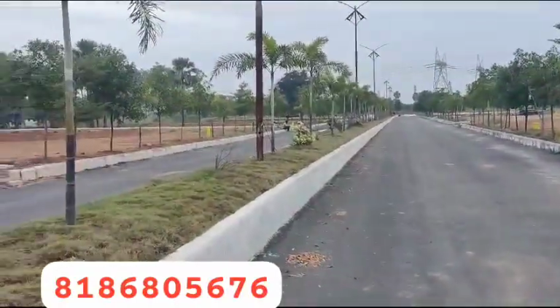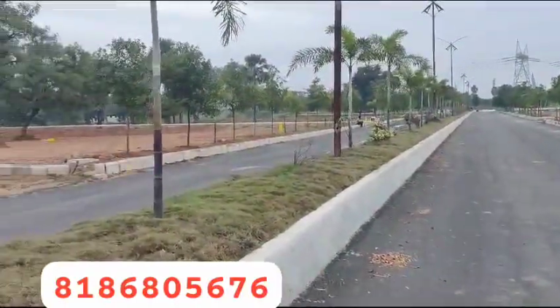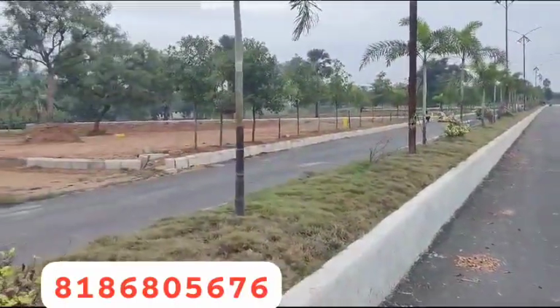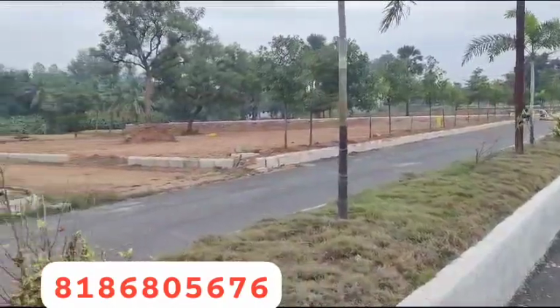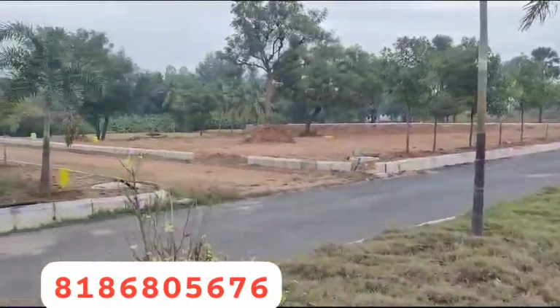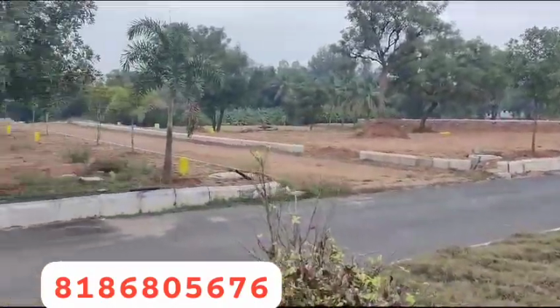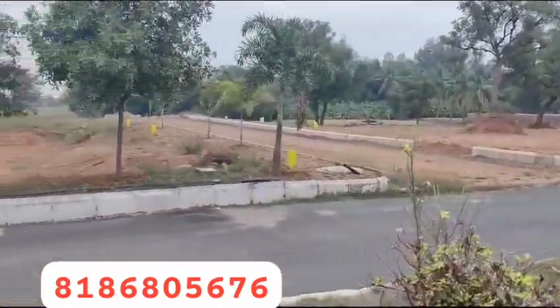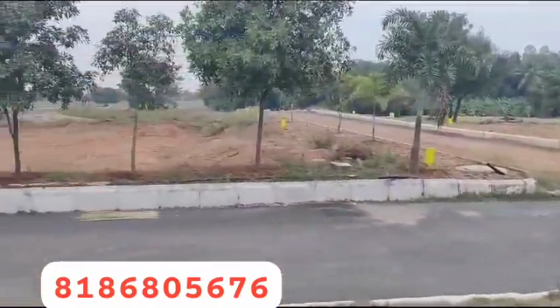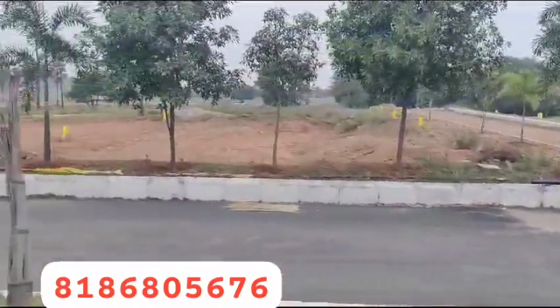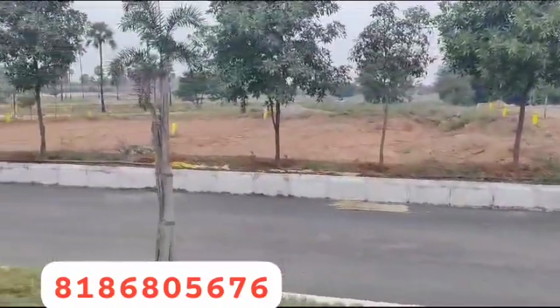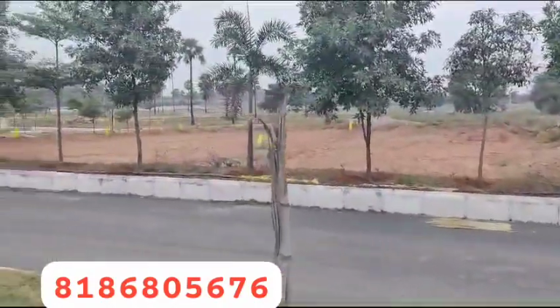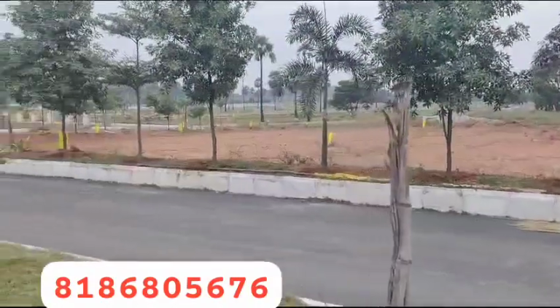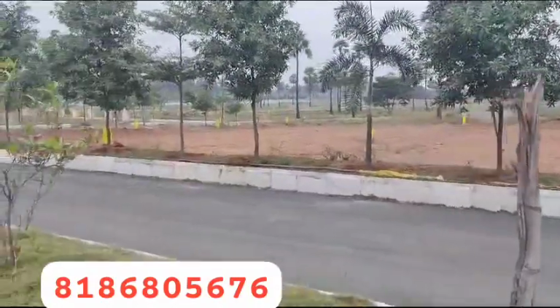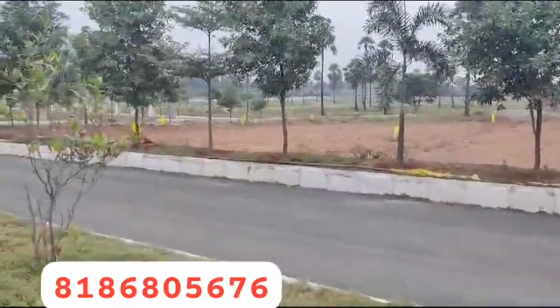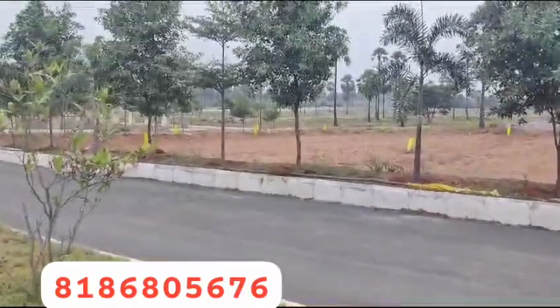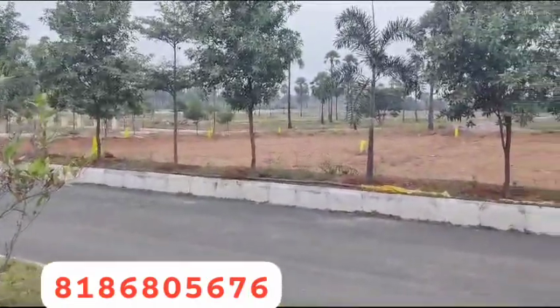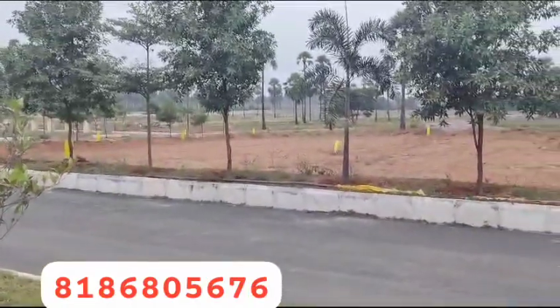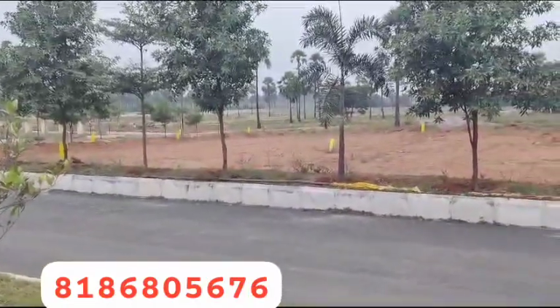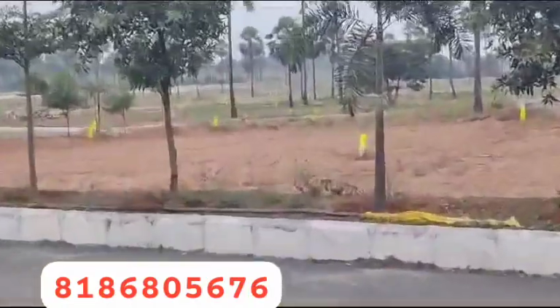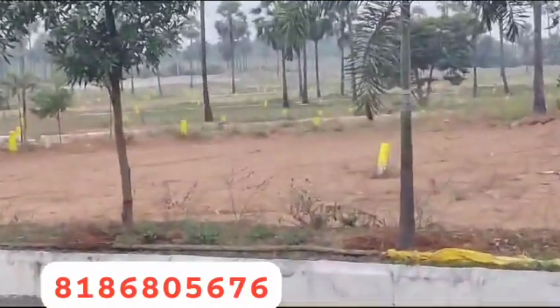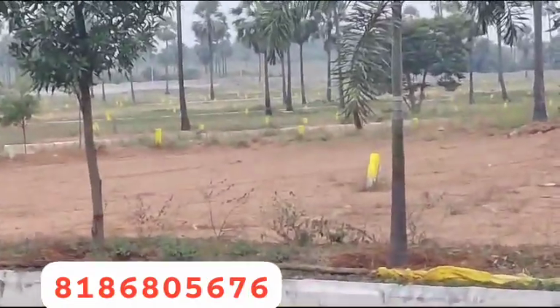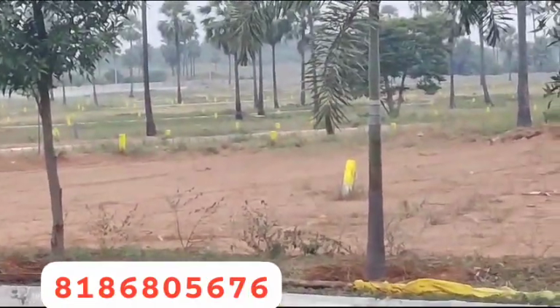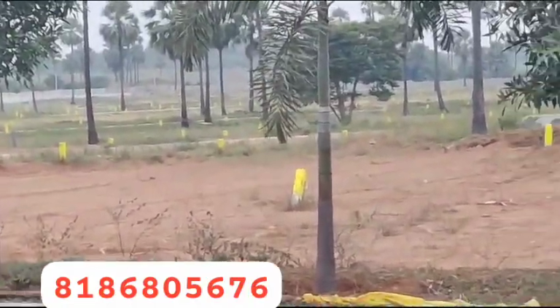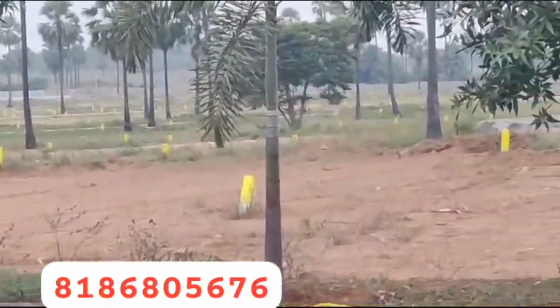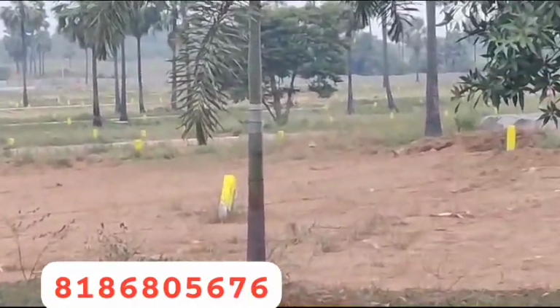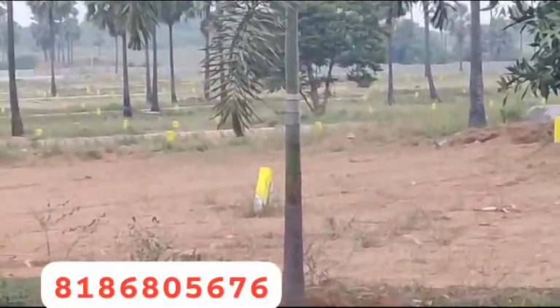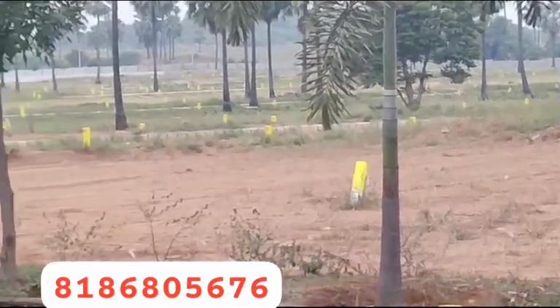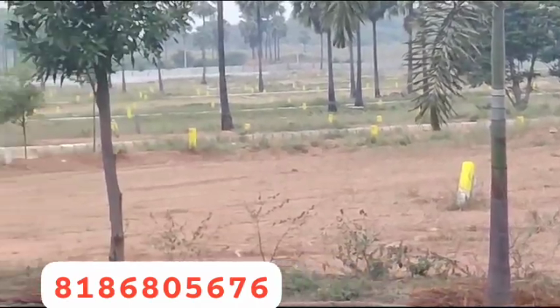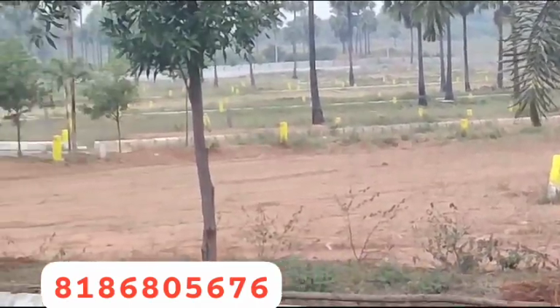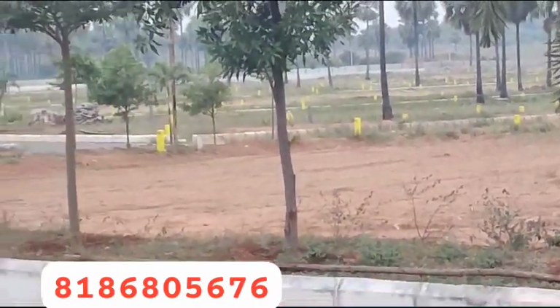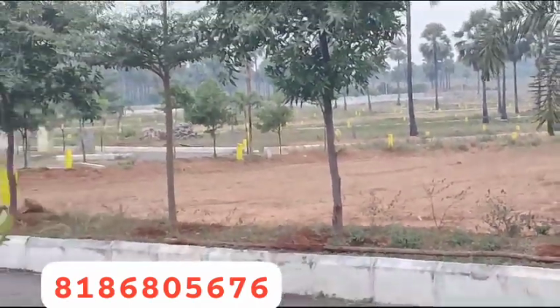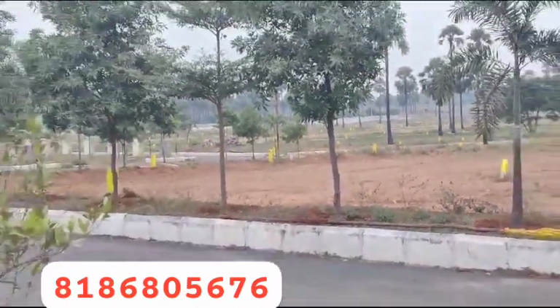This is the gated community. The plot dimensions are about 253 by 183. There are different plot types available.